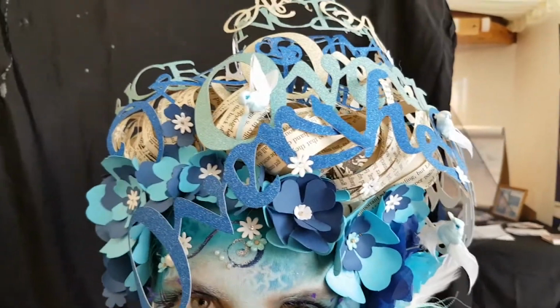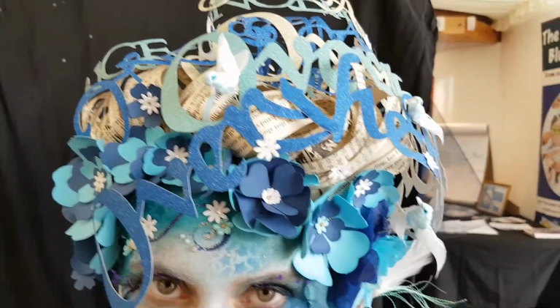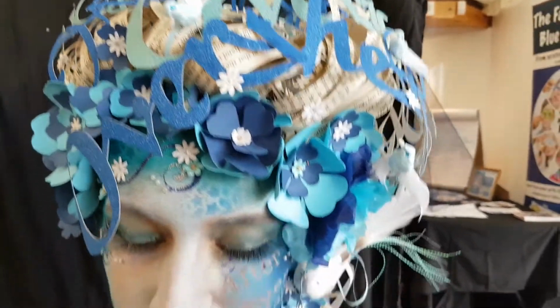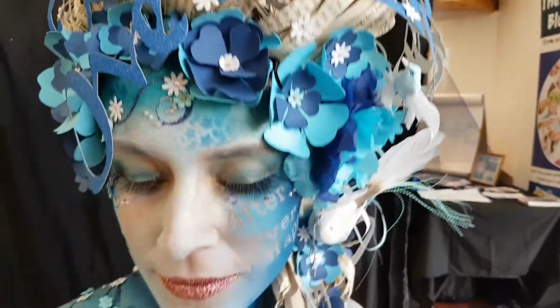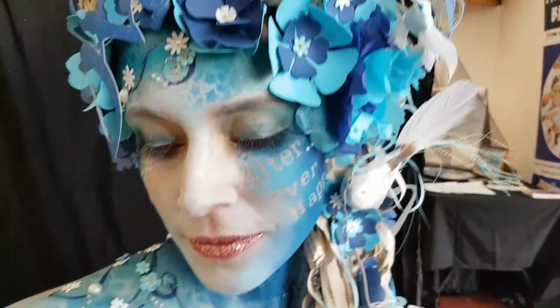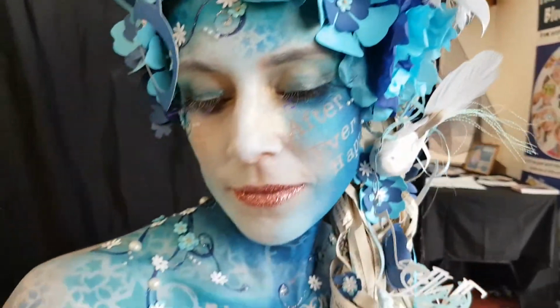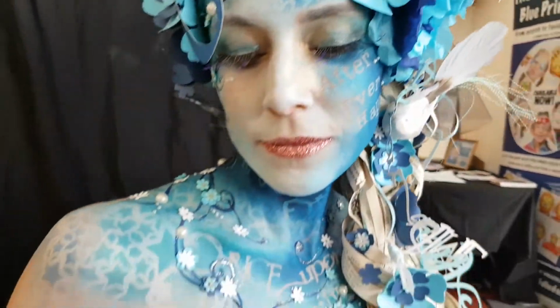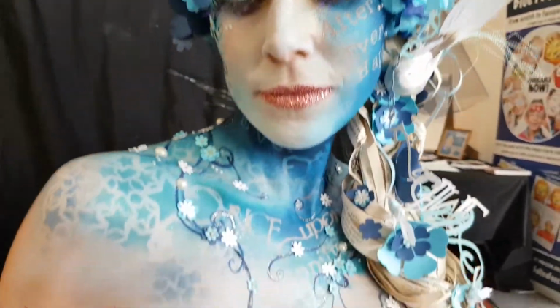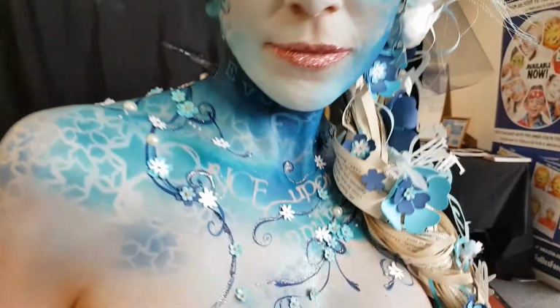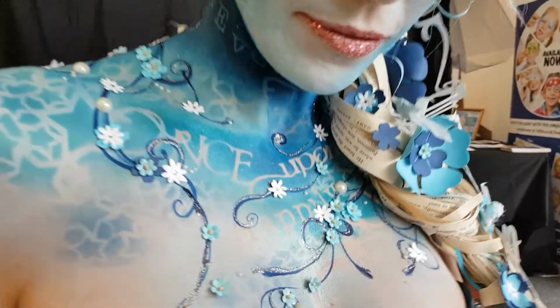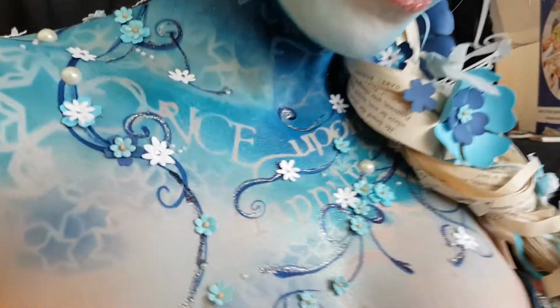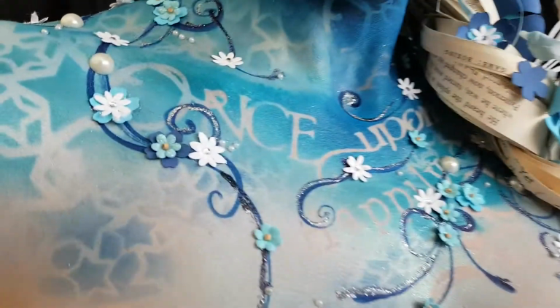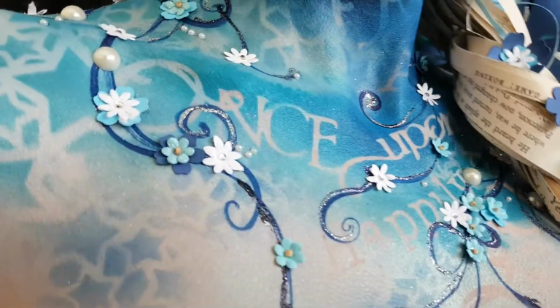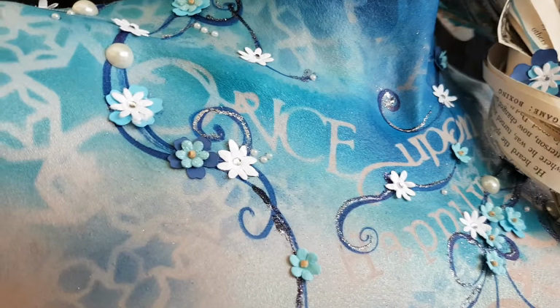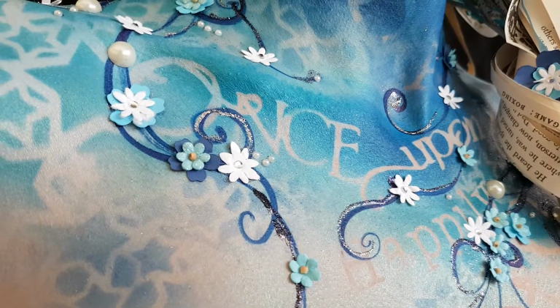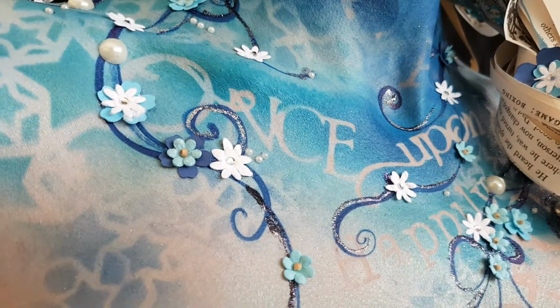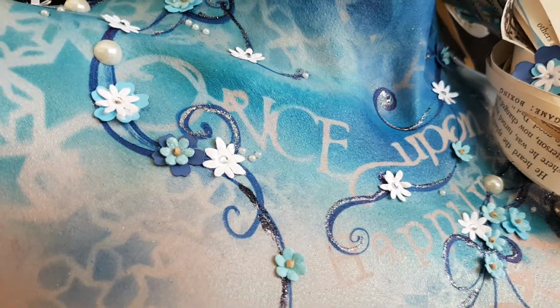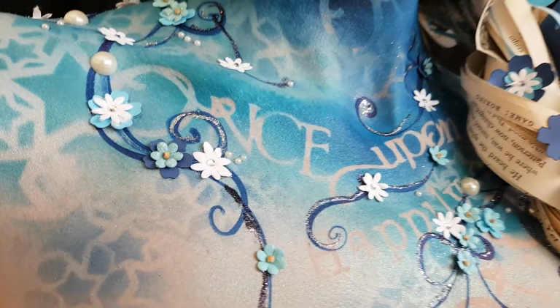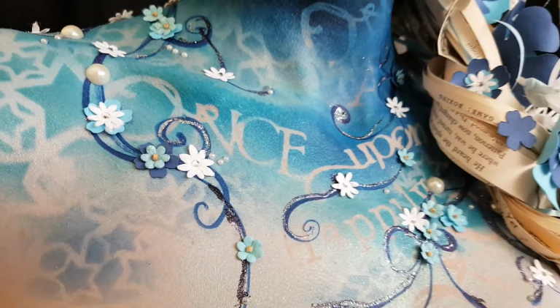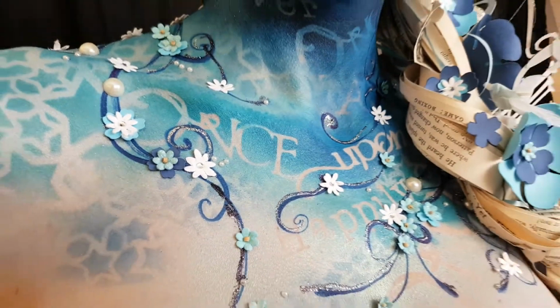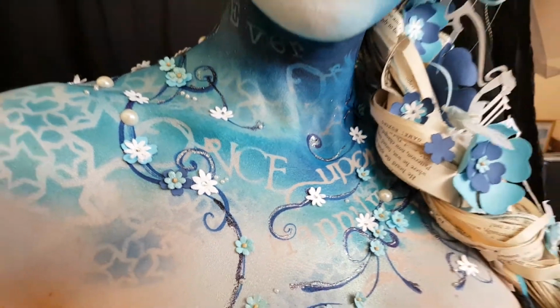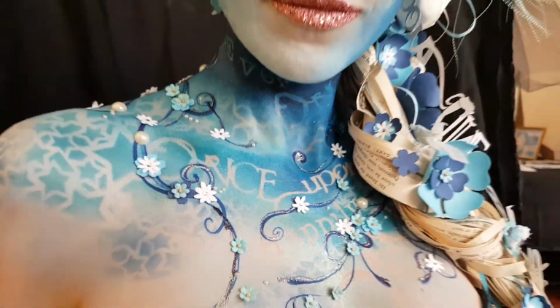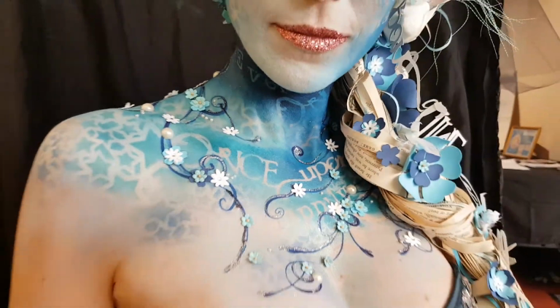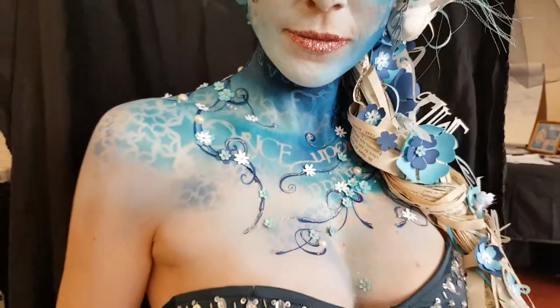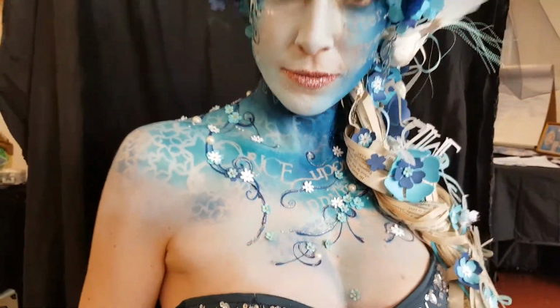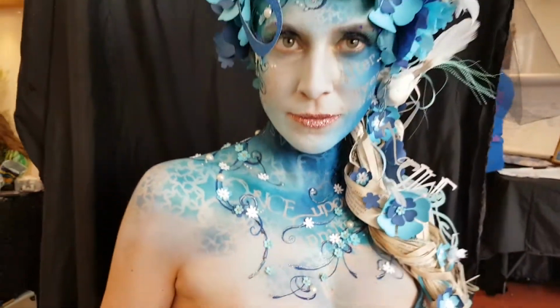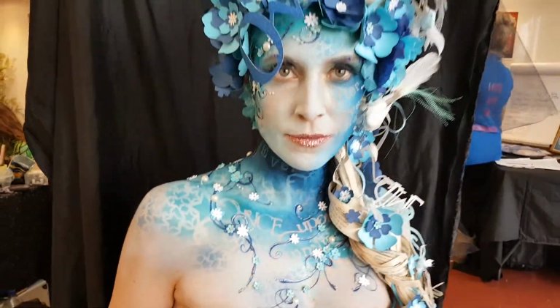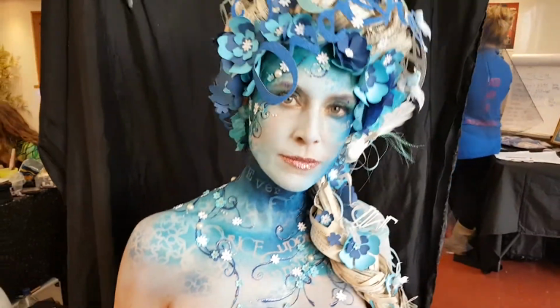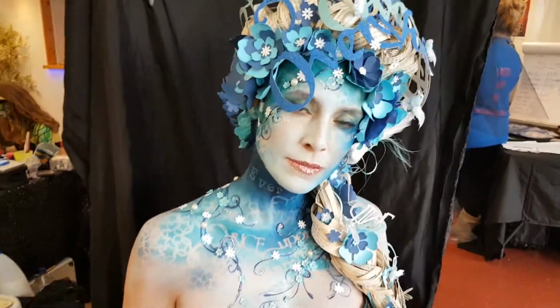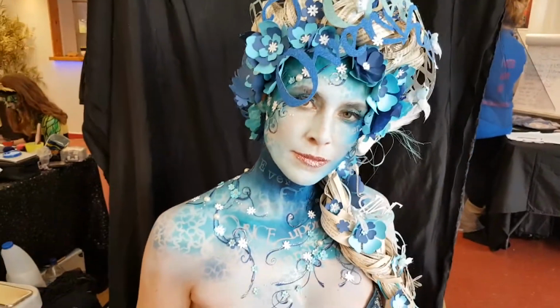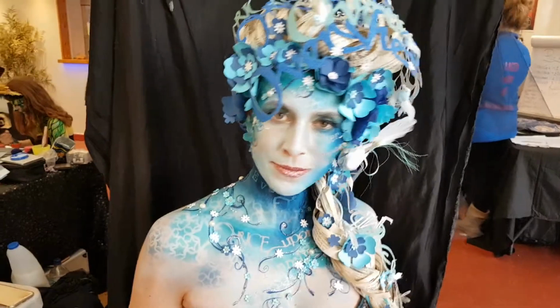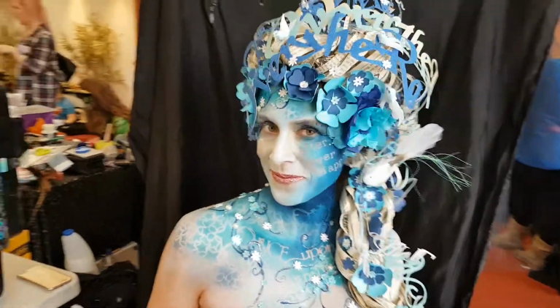I made little bluebirds that are hiding in there, and the tiny little flowers with the gems and pearls in them are from Hobbycraft.